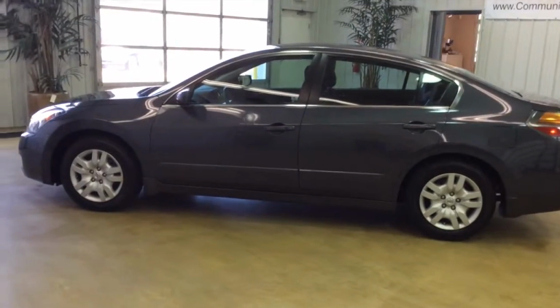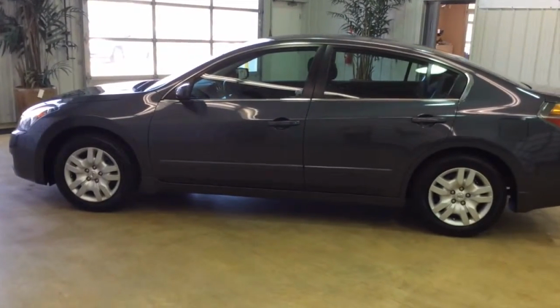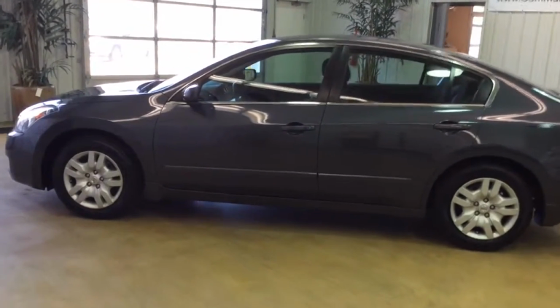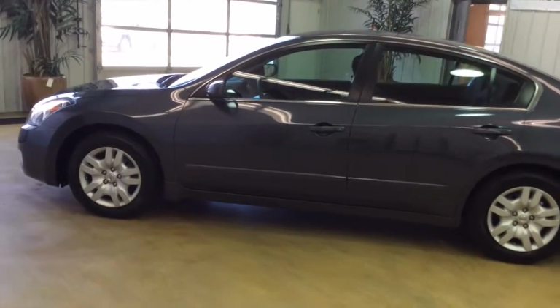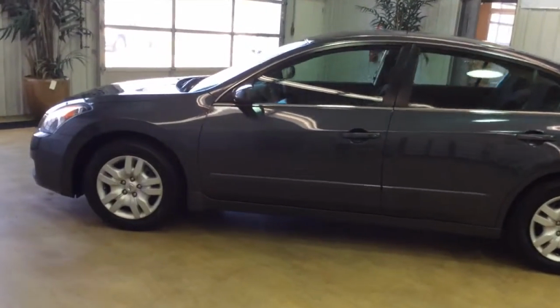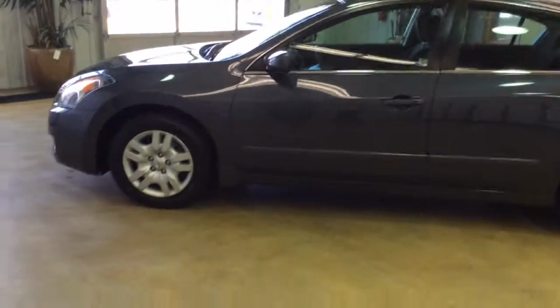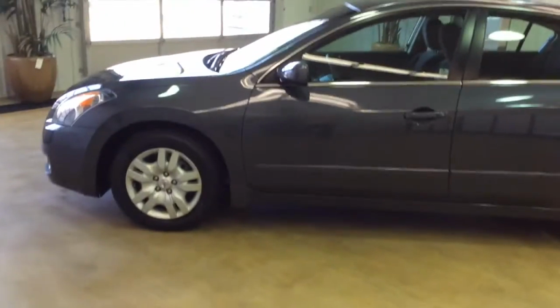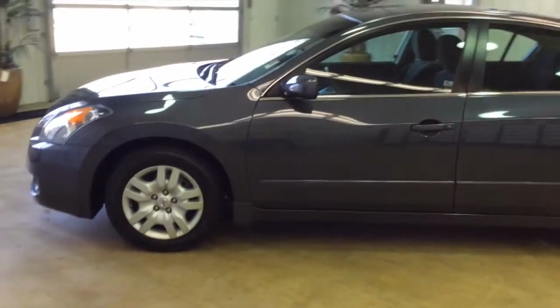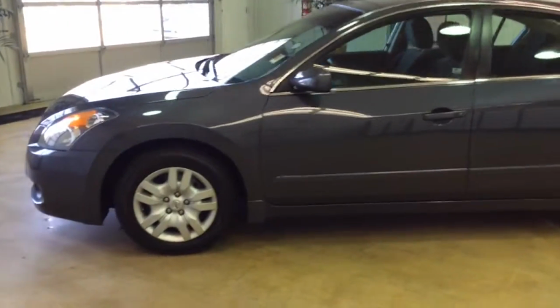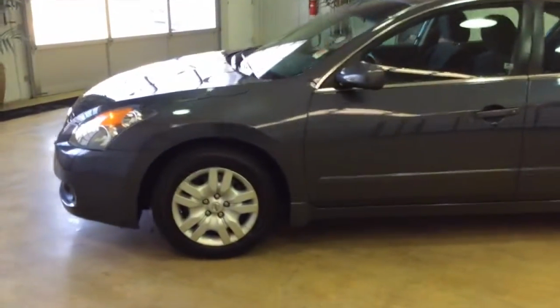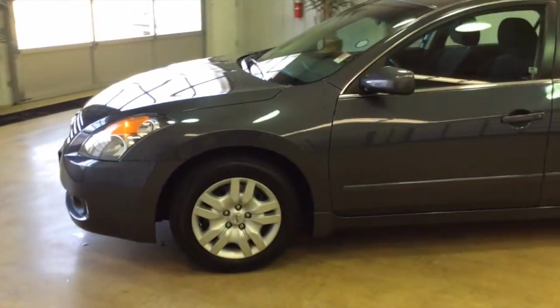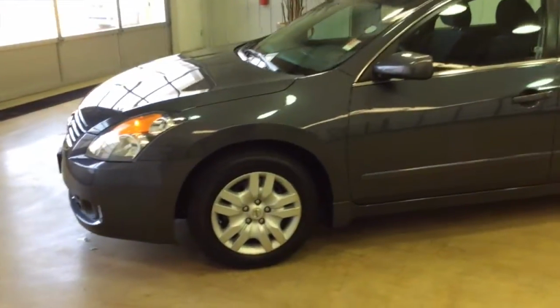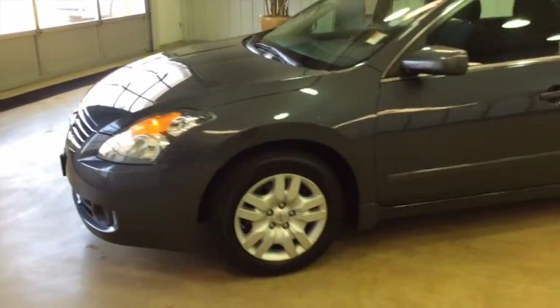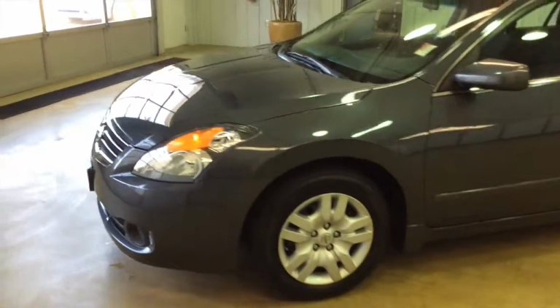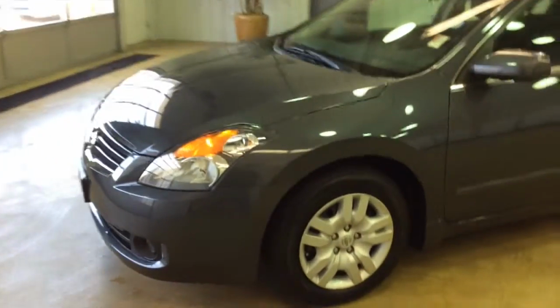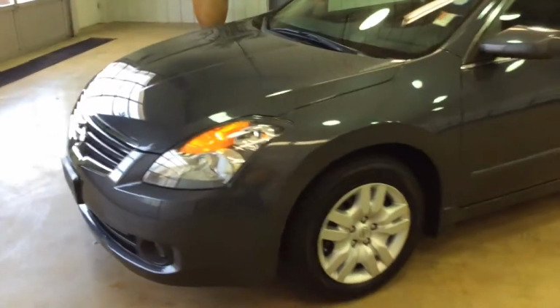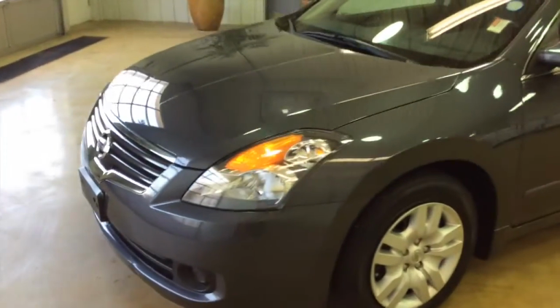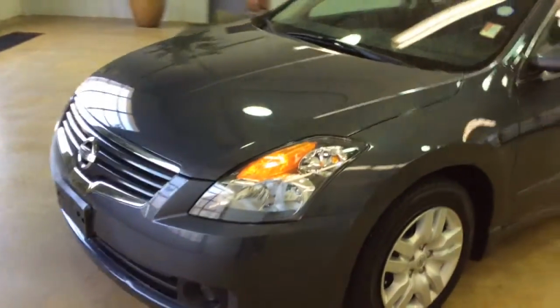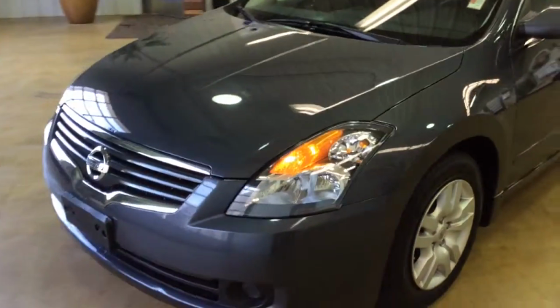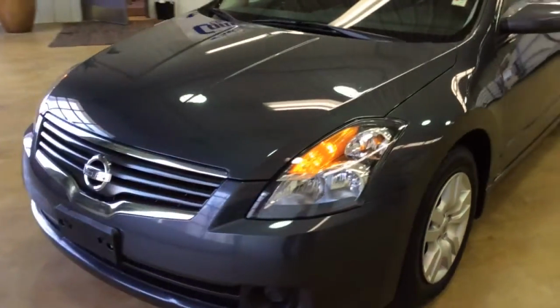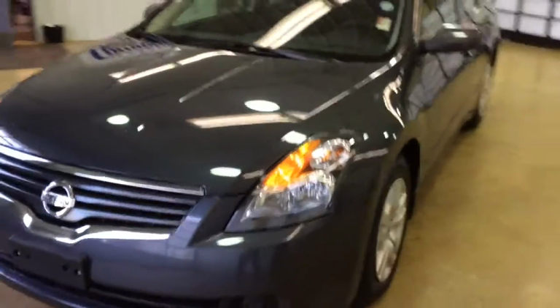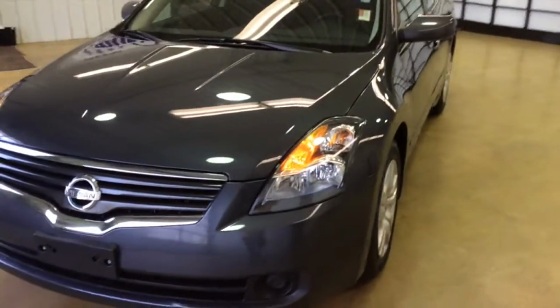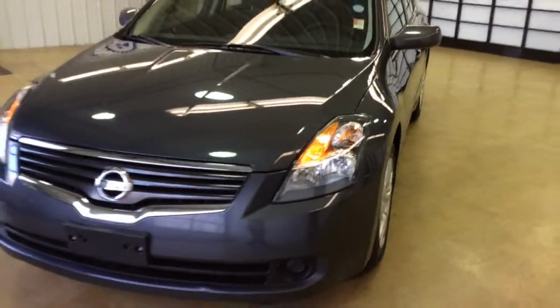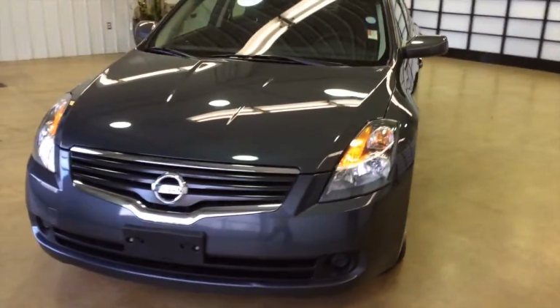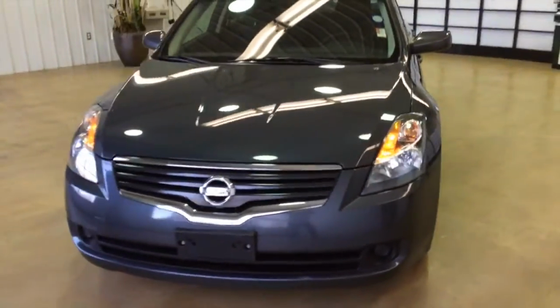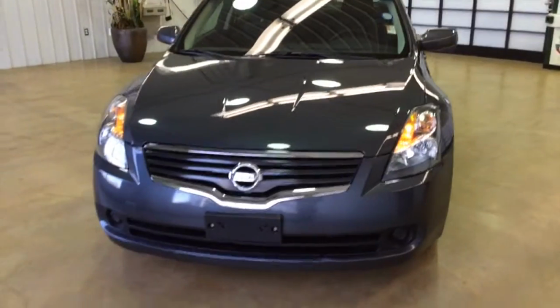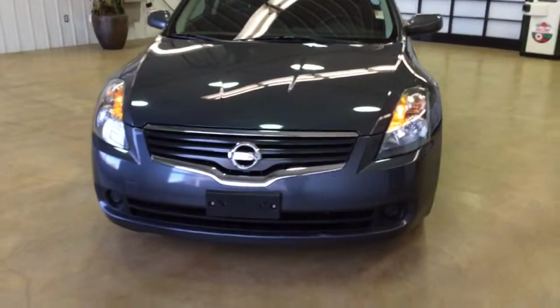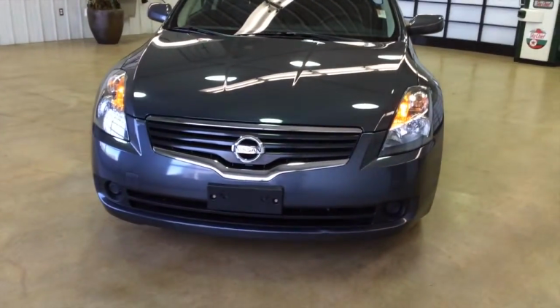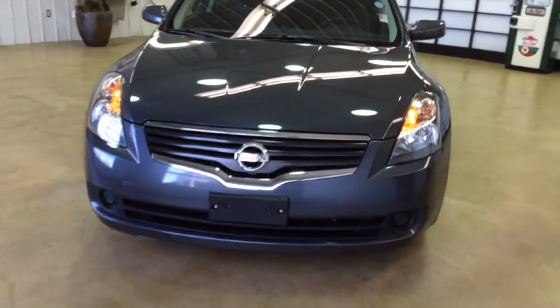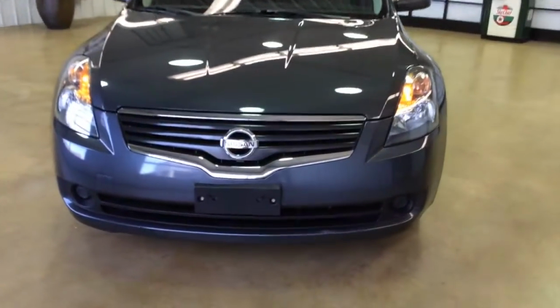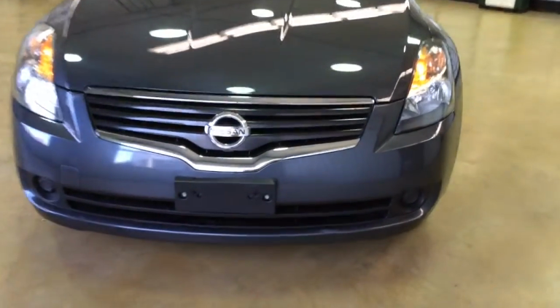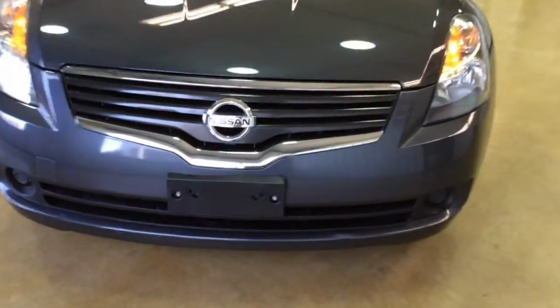This does conclude our quick walk-around of this 2009 Nissan Altima. If you have any questions or would like to see this vehicle, please contact our showroom. One of our friendly sales staff will be more than happy to answer any questions that you may have. And as always, thanks for watching!